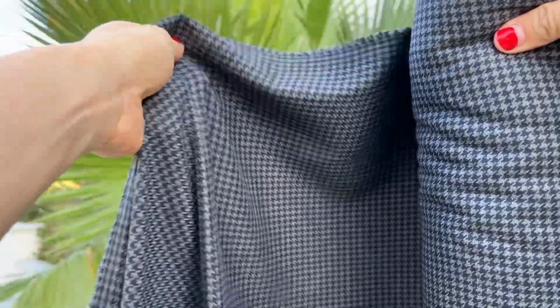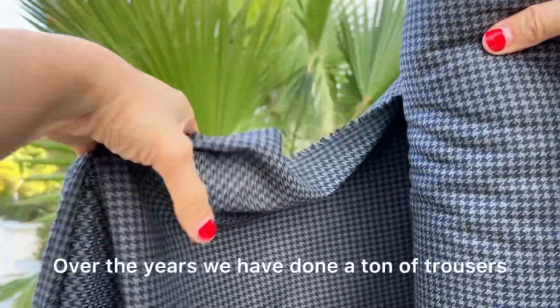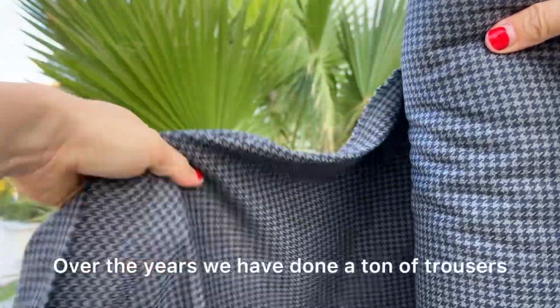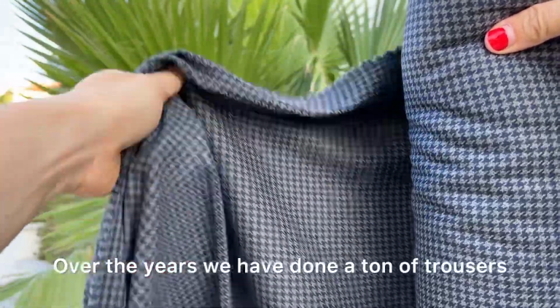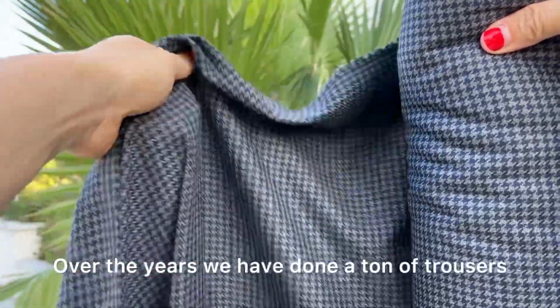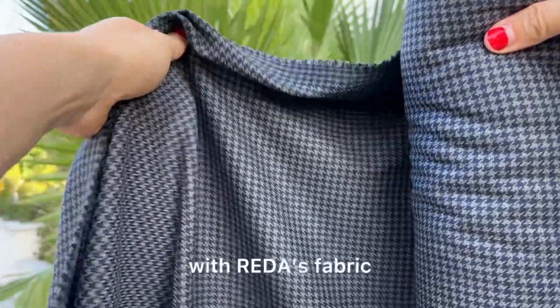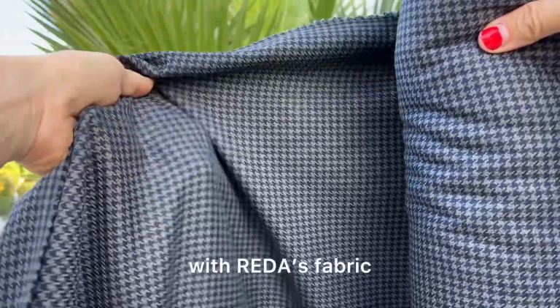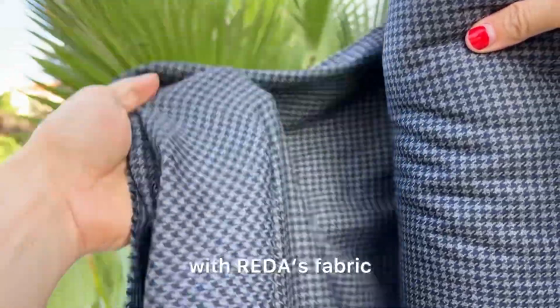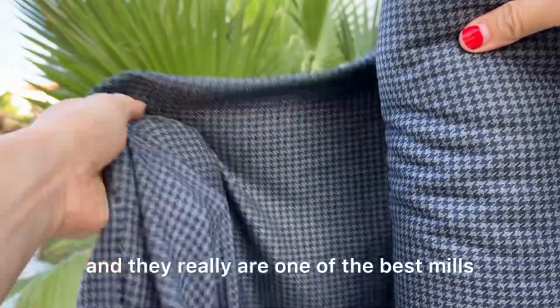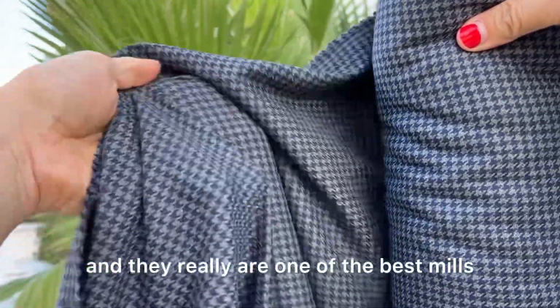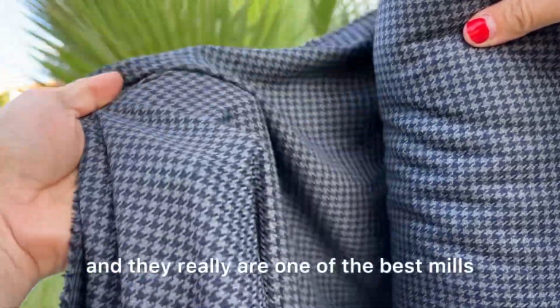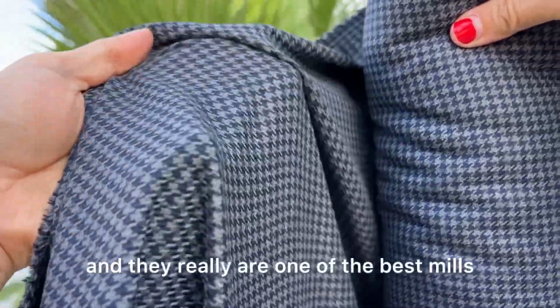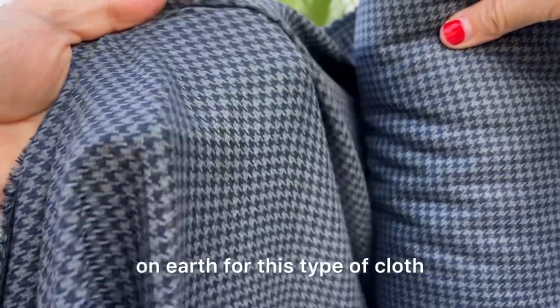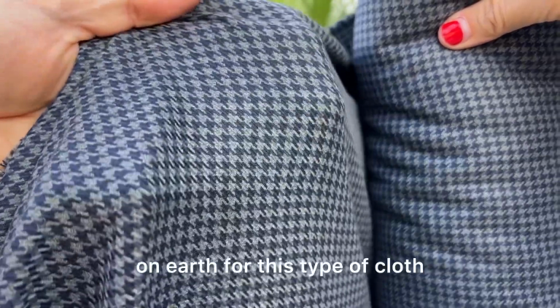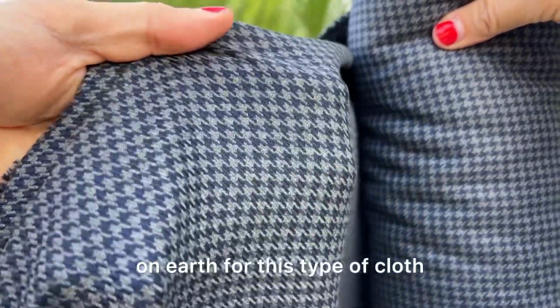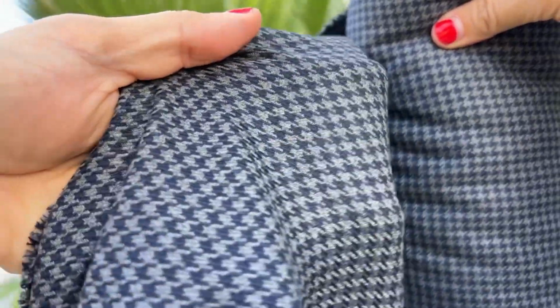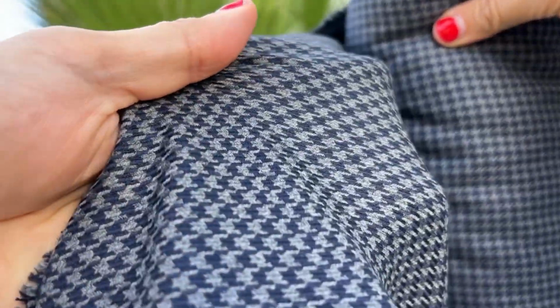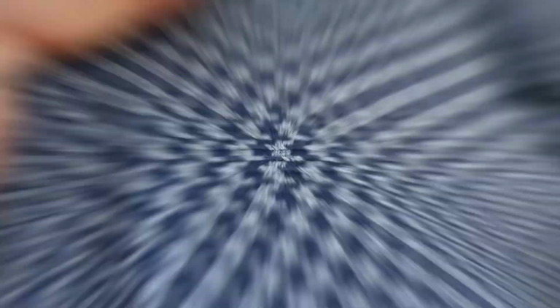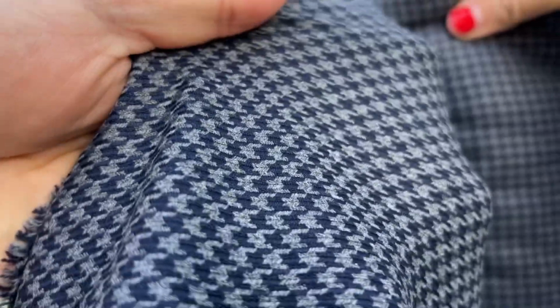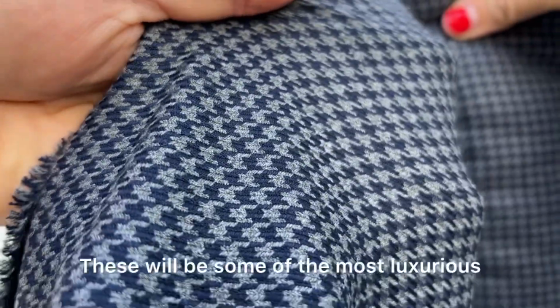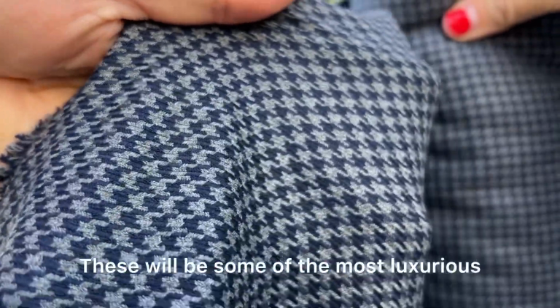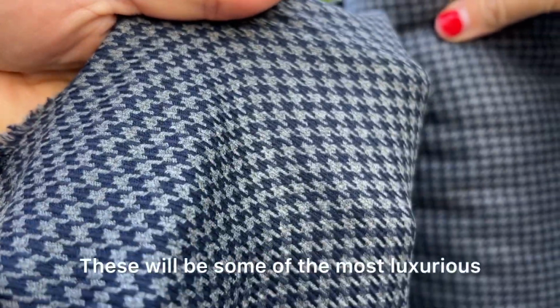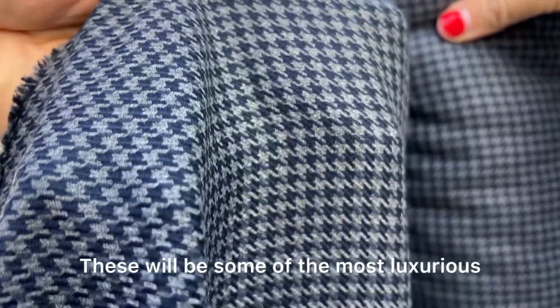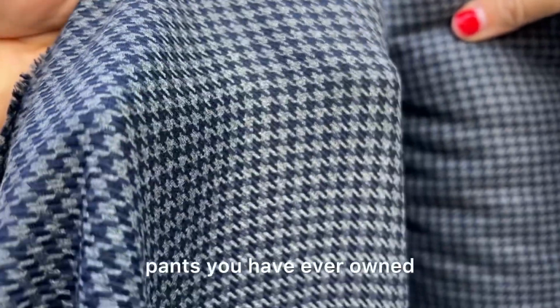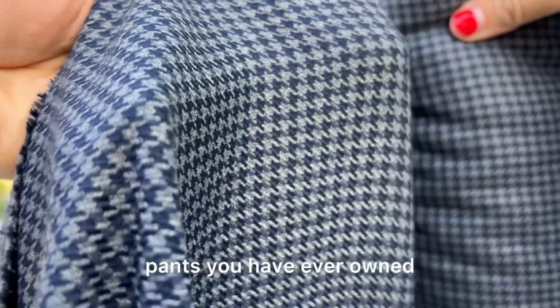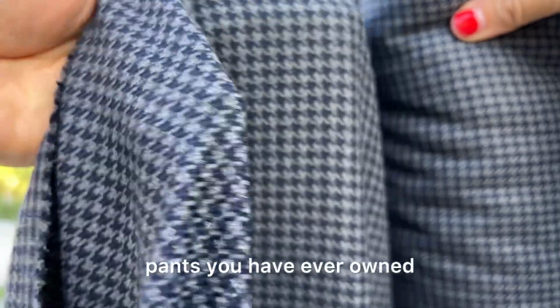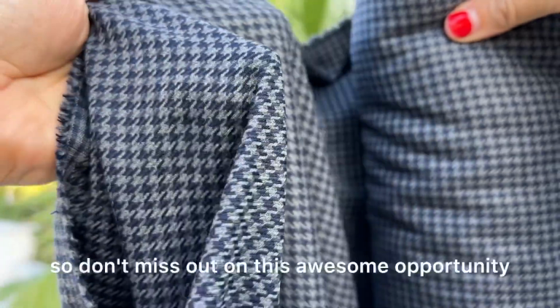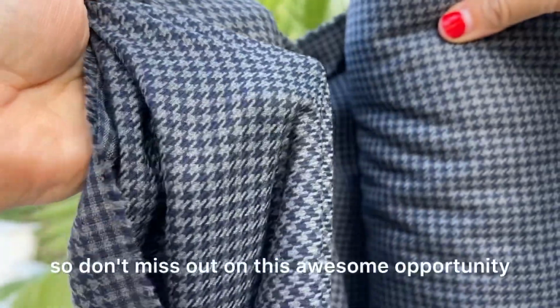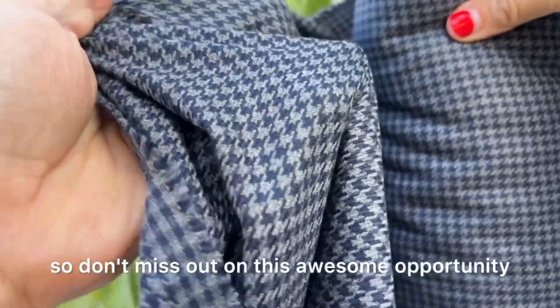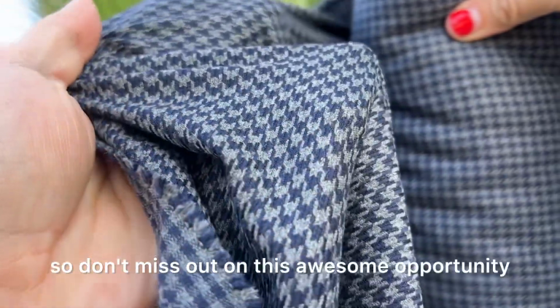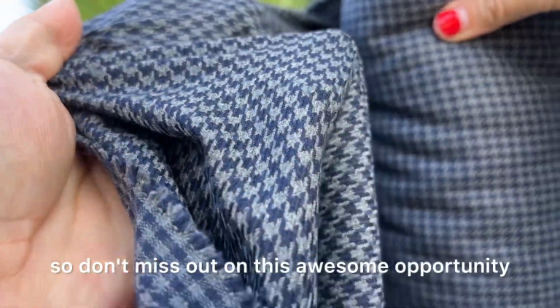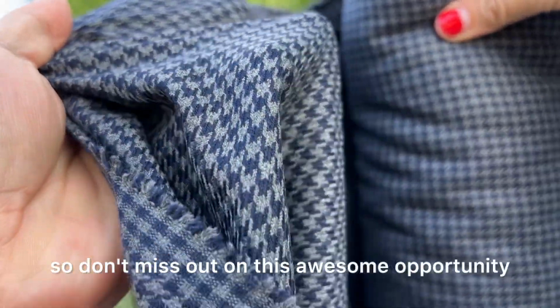Over the years, we have done a ton of trousers with Rada's fabric, and they really are one of the best mills on earth for this type of cloth. These will be some of the most luxurious pants you have ever owned, so don't miss out on this awesome opportunity.